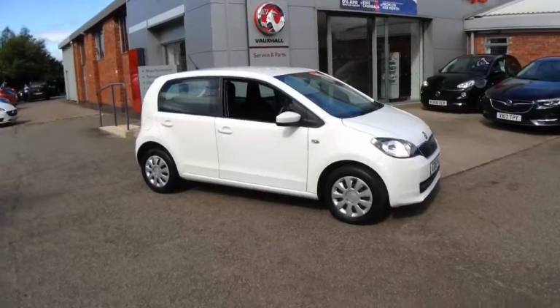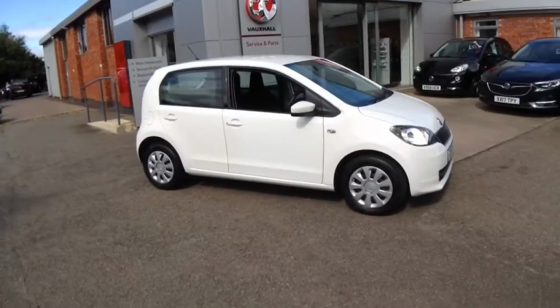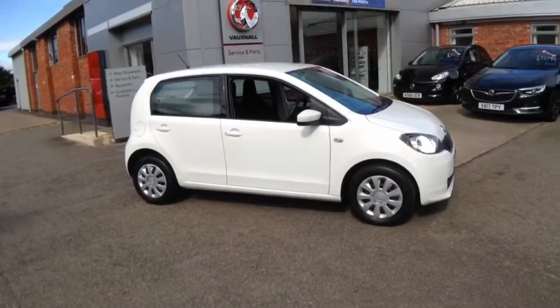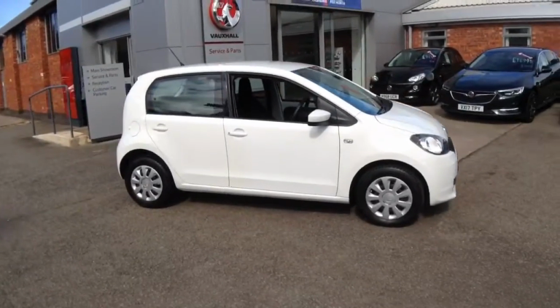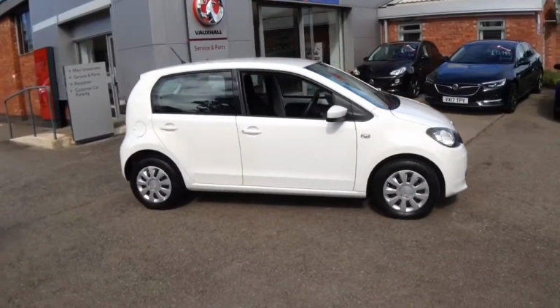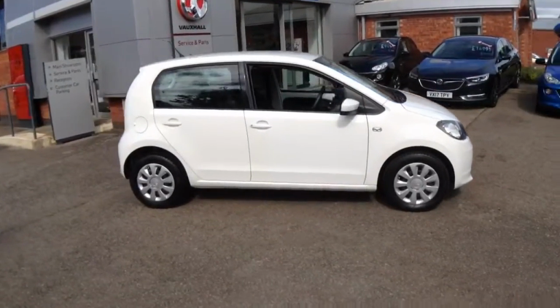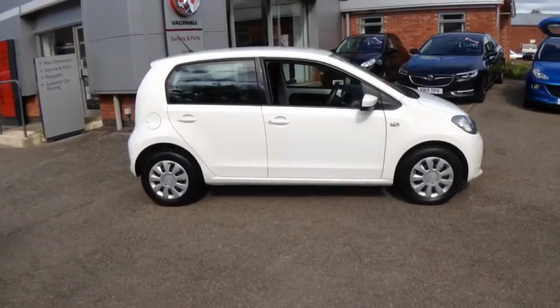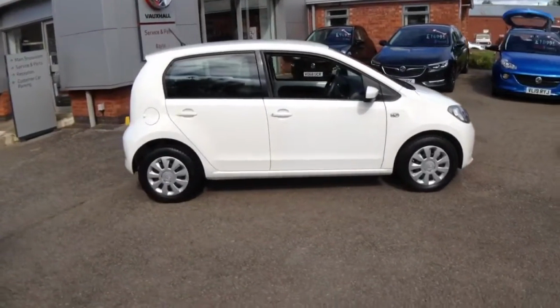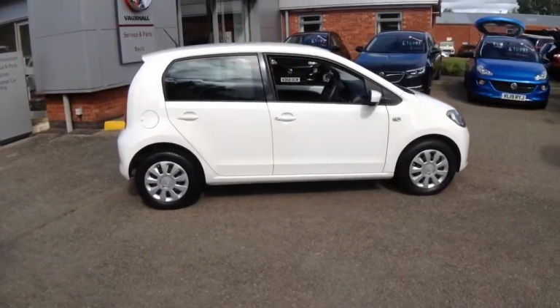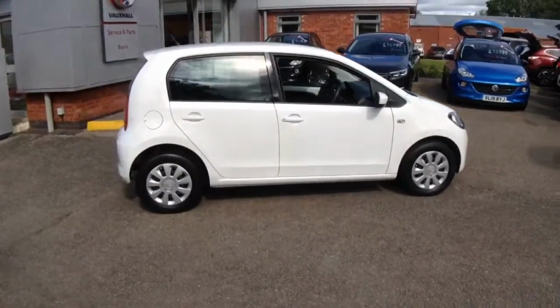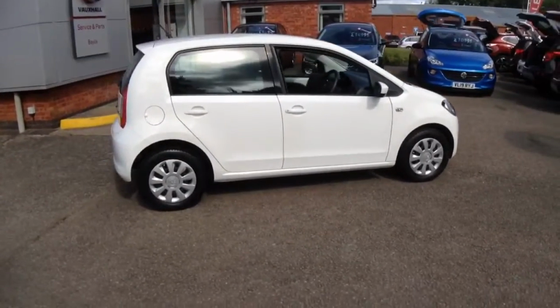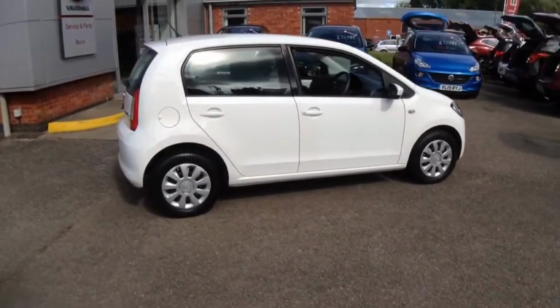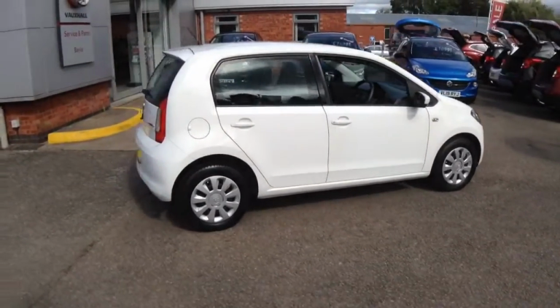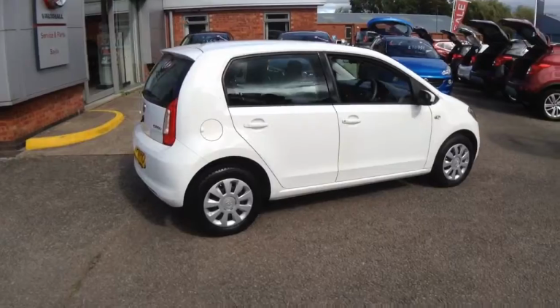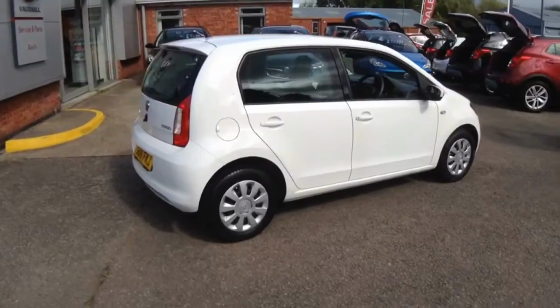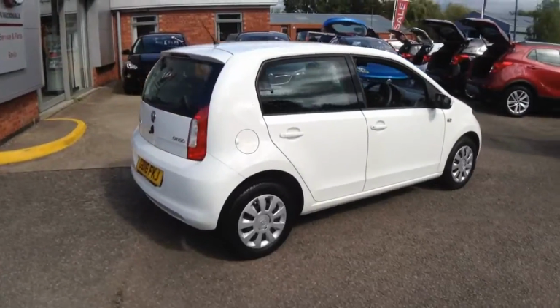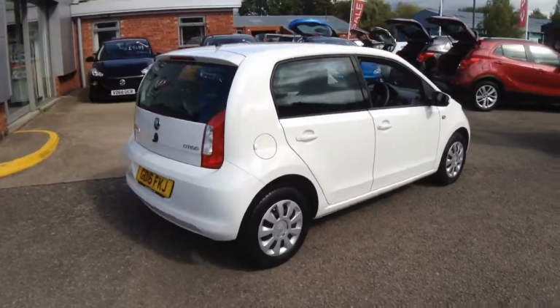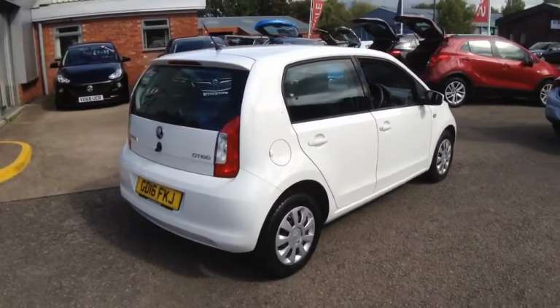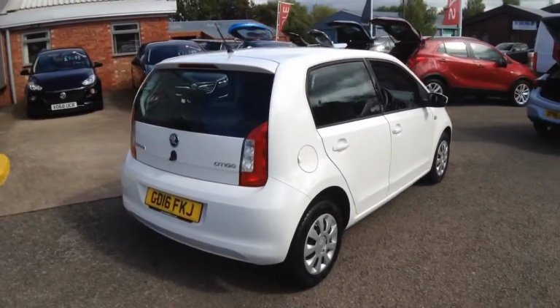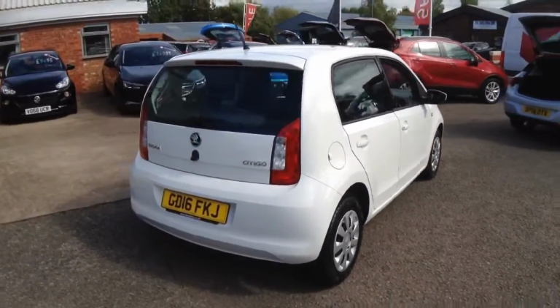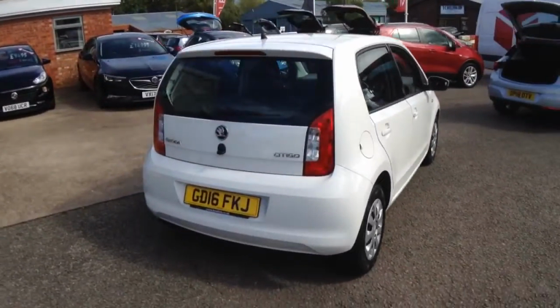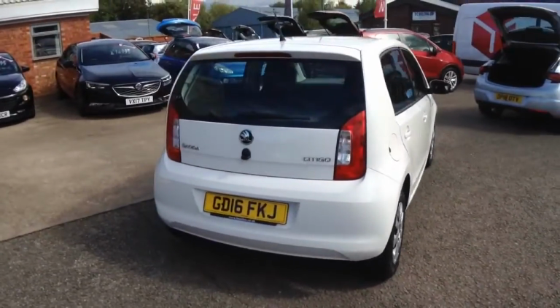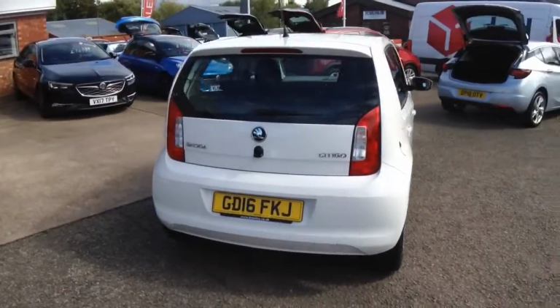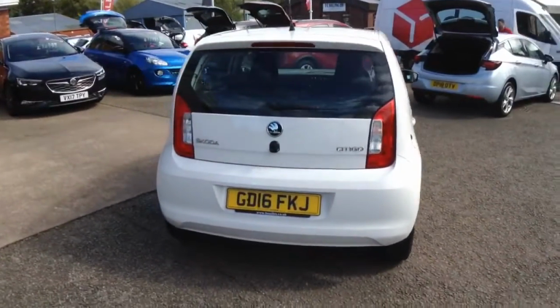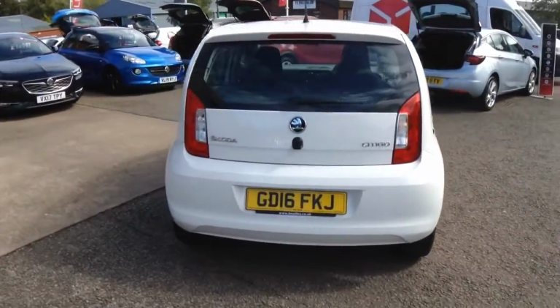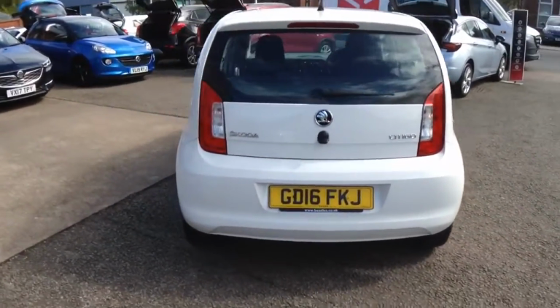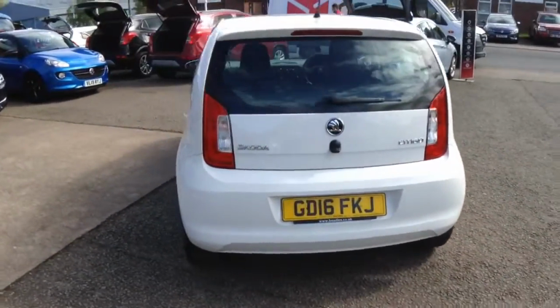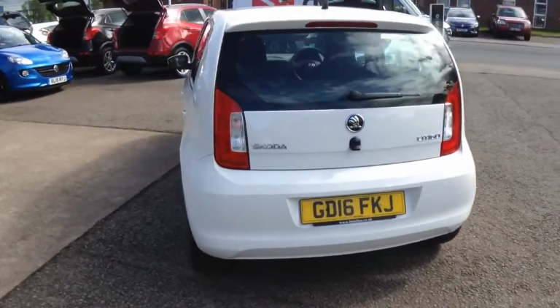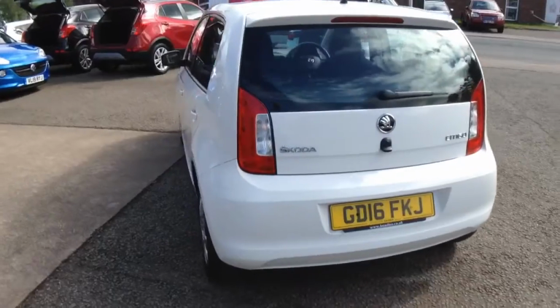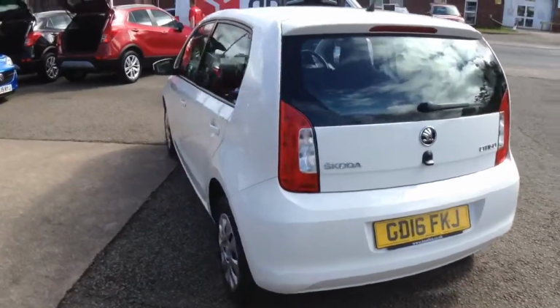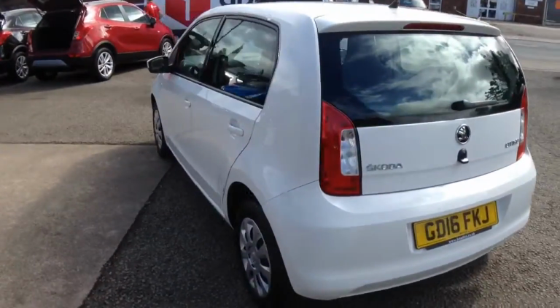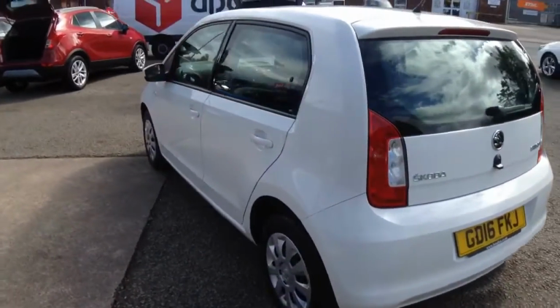Welcome to Bayless Vauxhall. Here we have a 2016 Skoda Citigo SE automatic with 12,434 recorded miles.